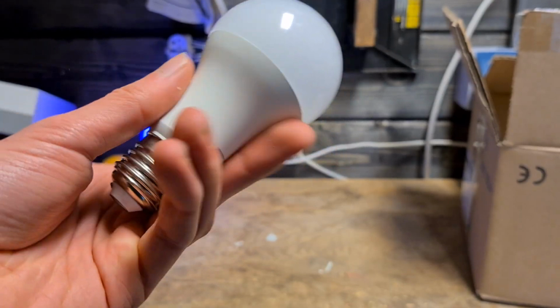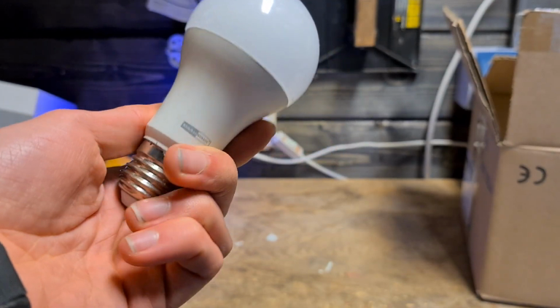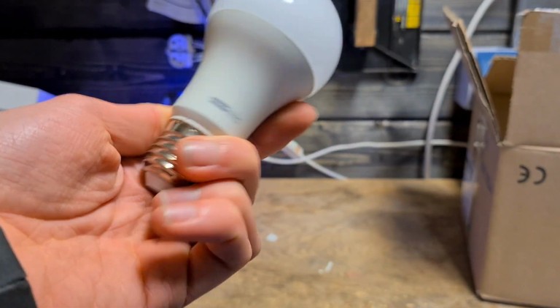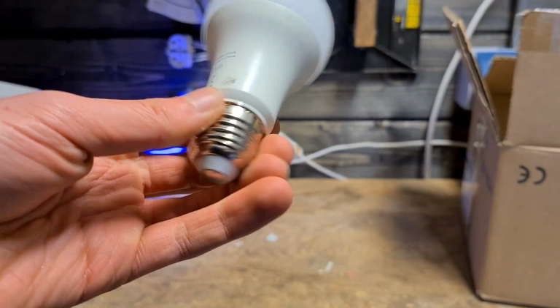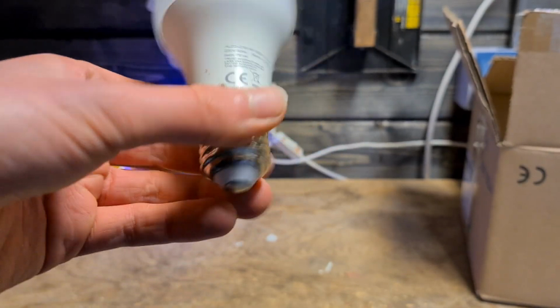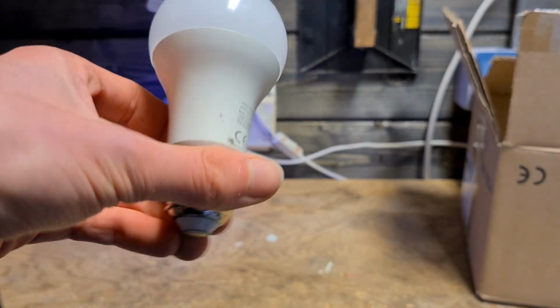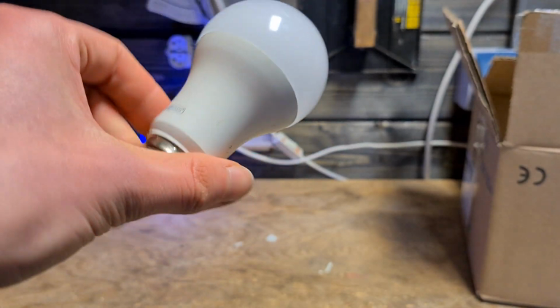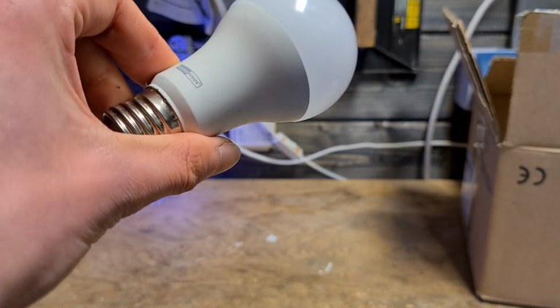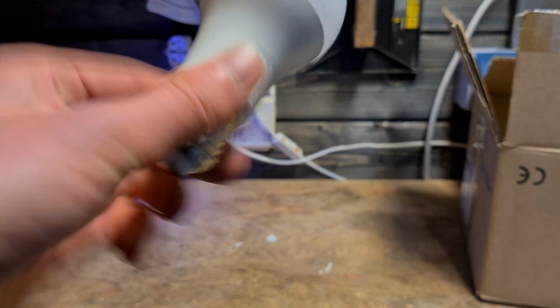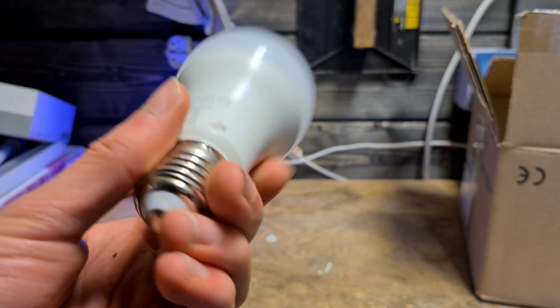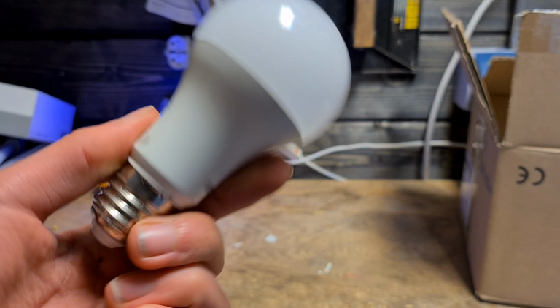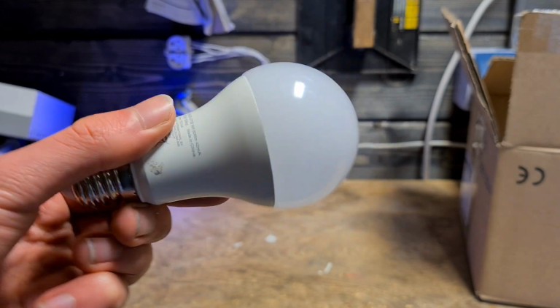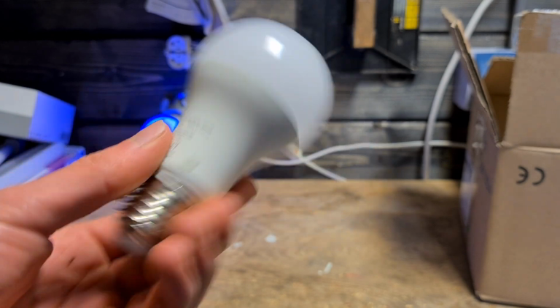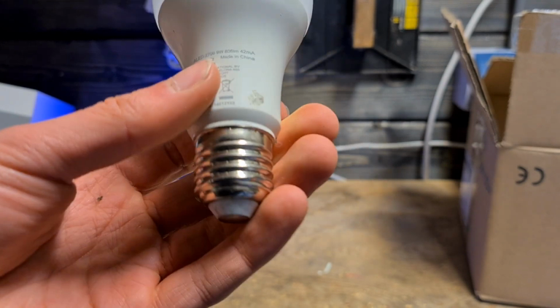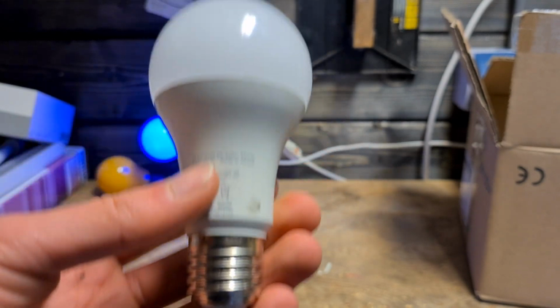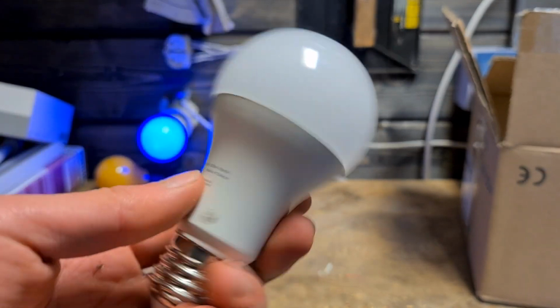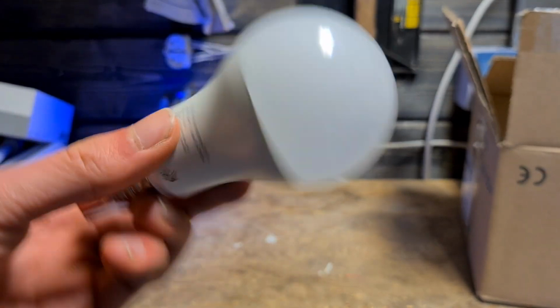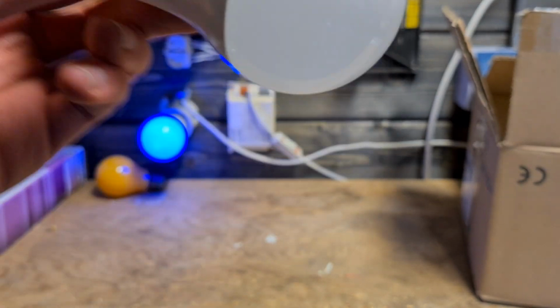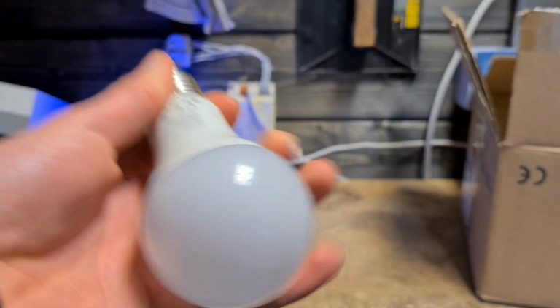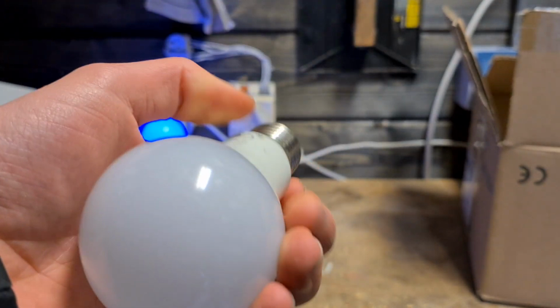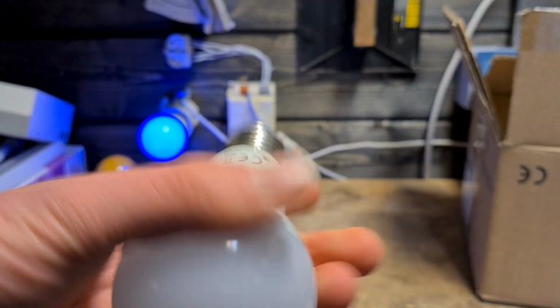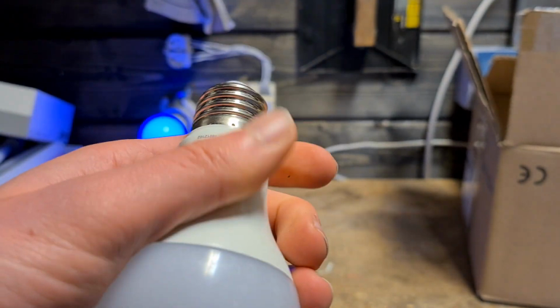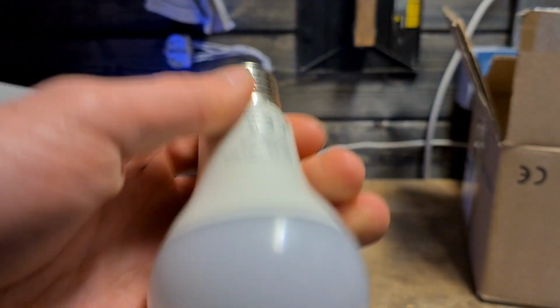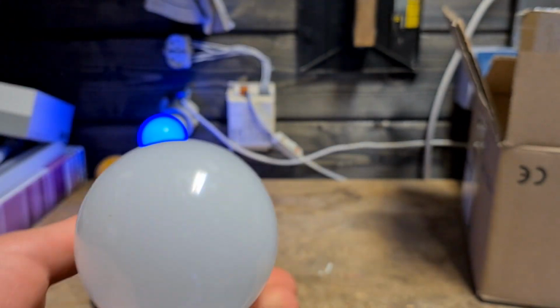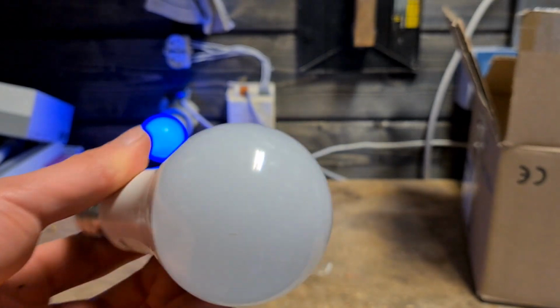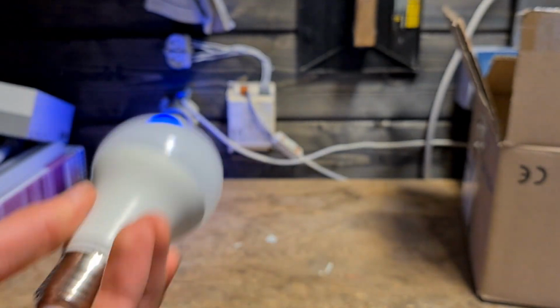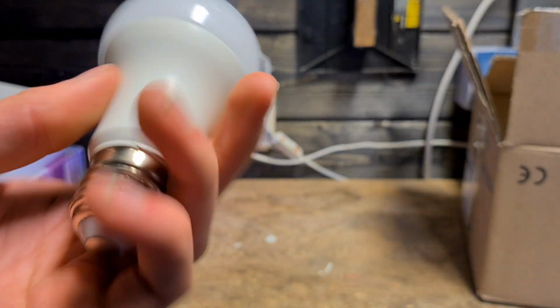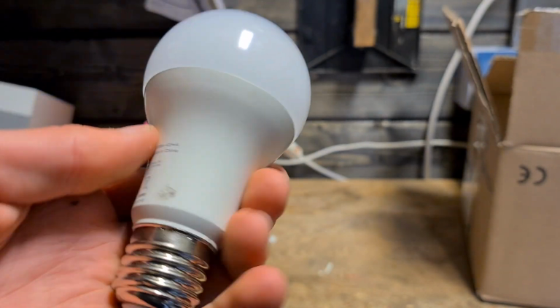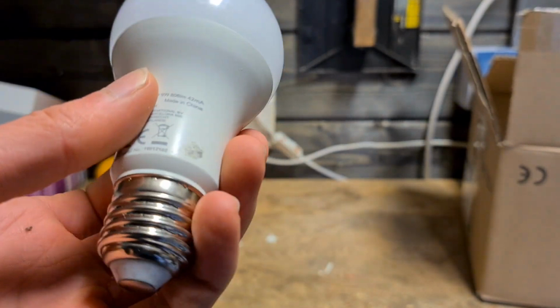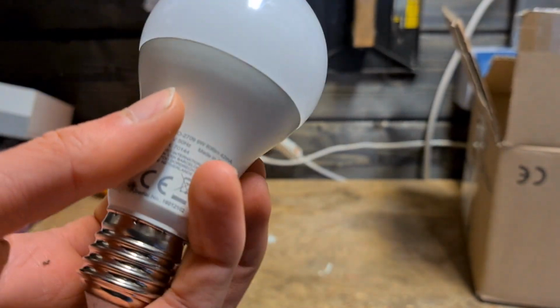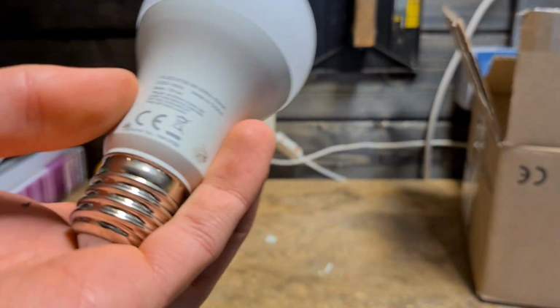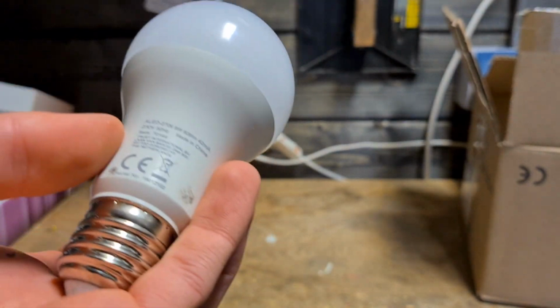Here we have a very heavy LED — I'm not sure why it's so heavy or what makes it special, but it definitely is unusually heavy.